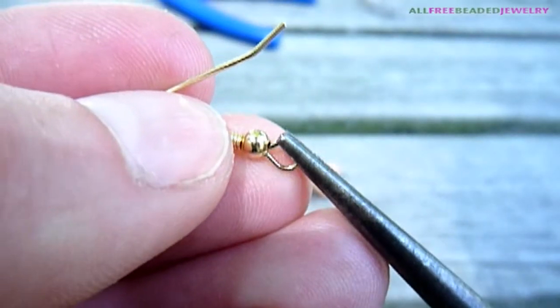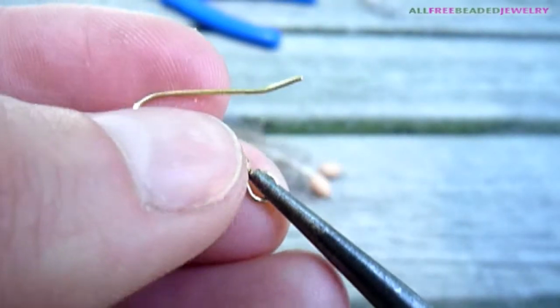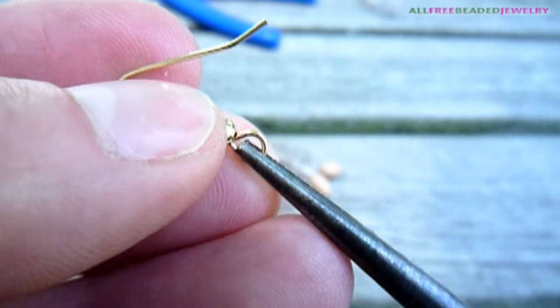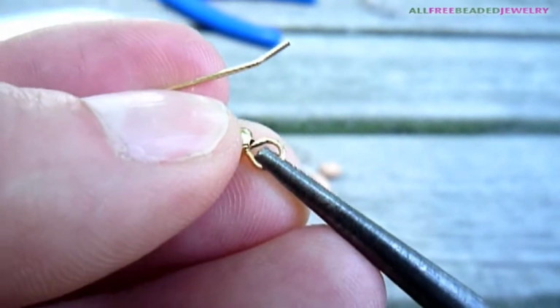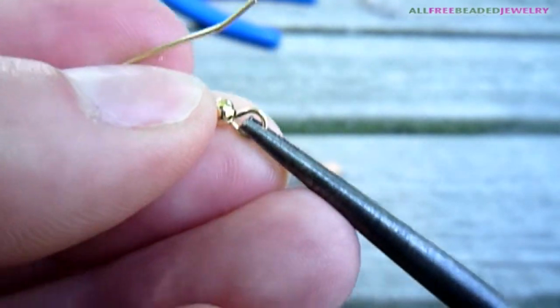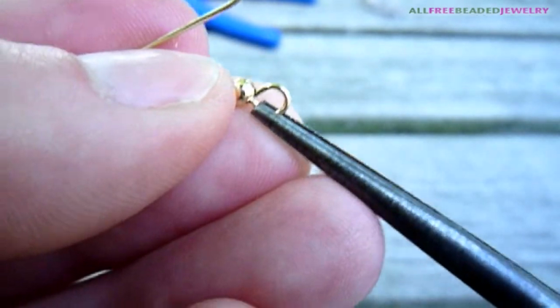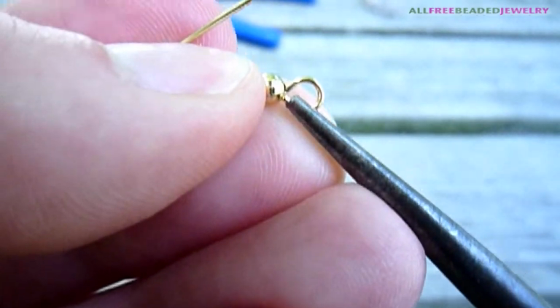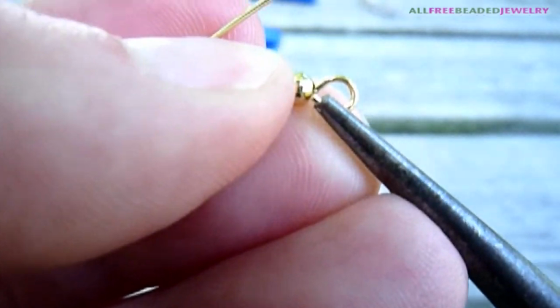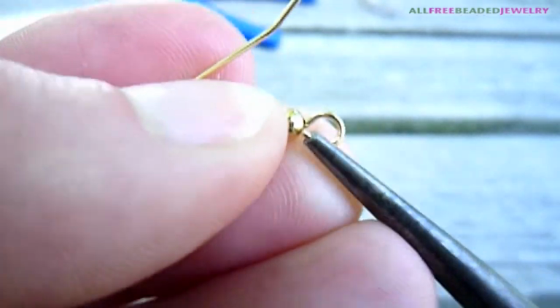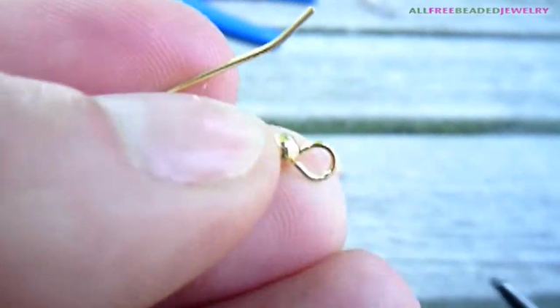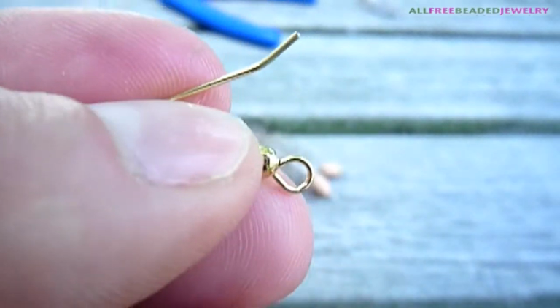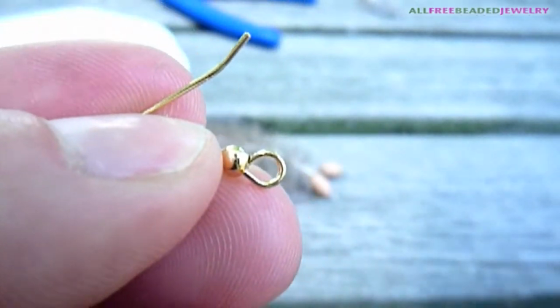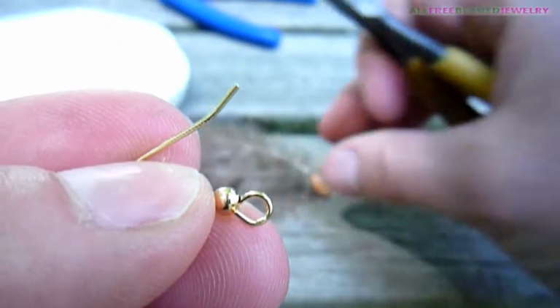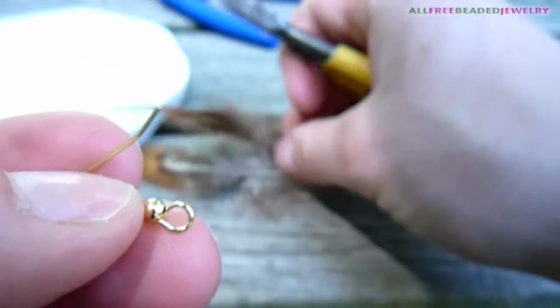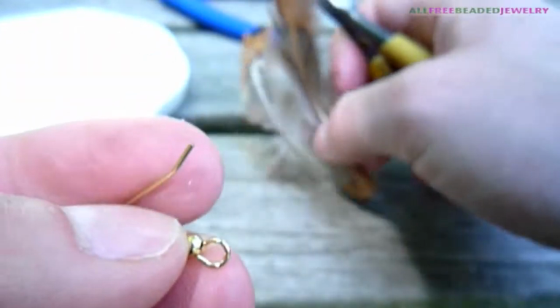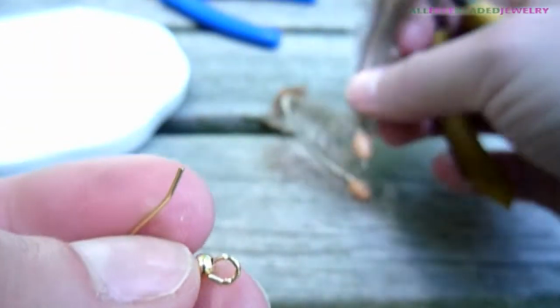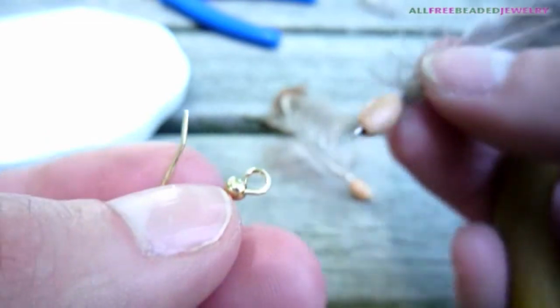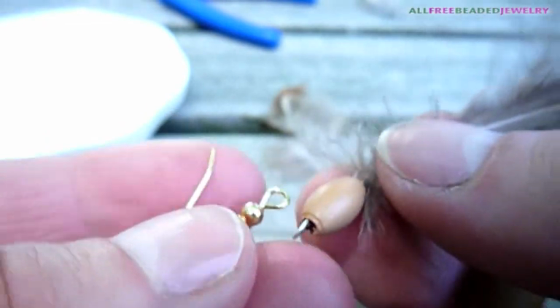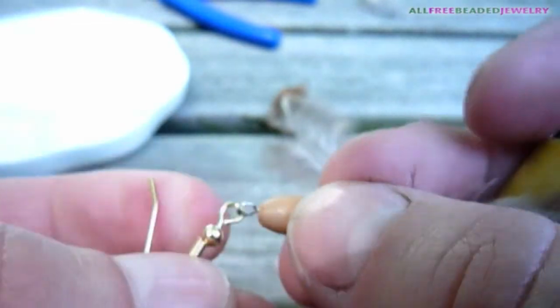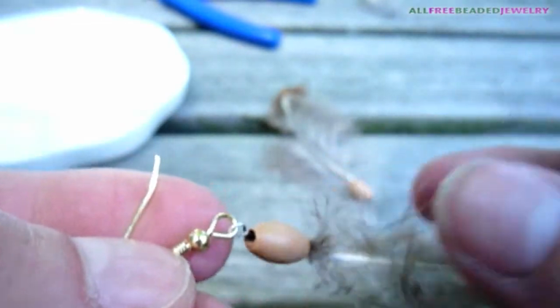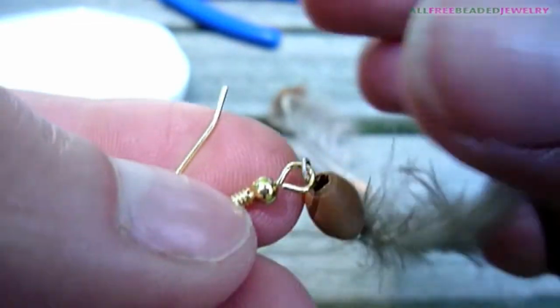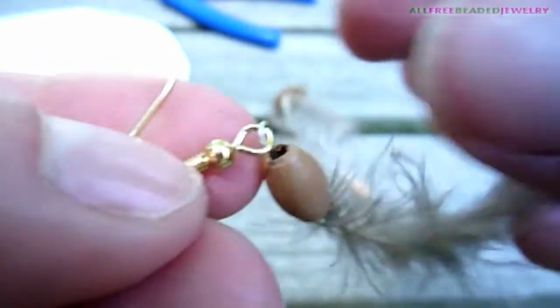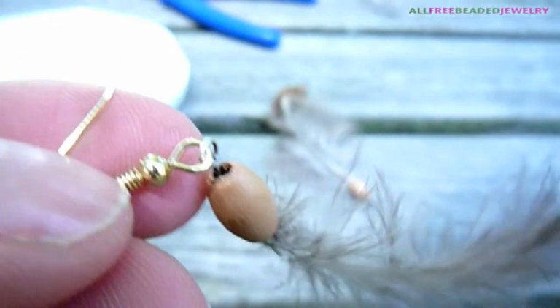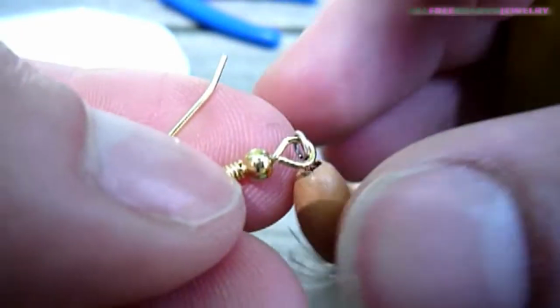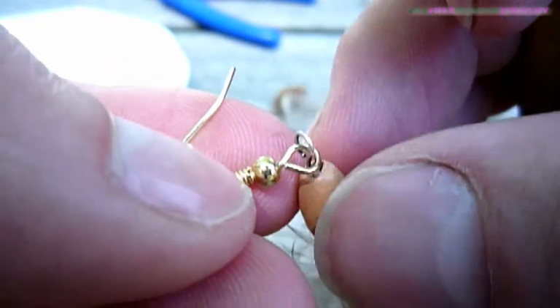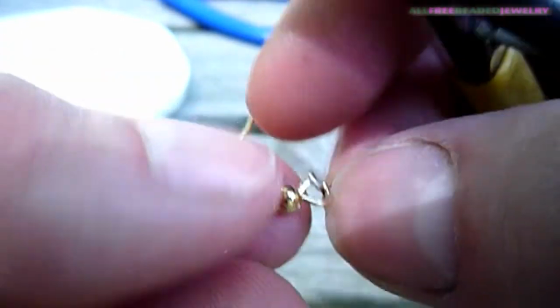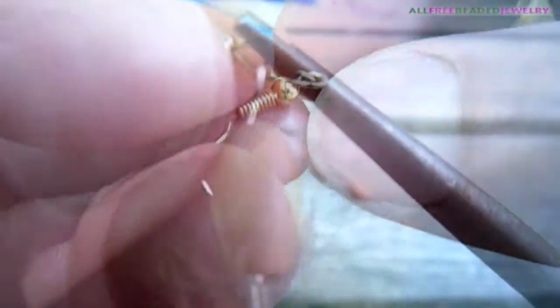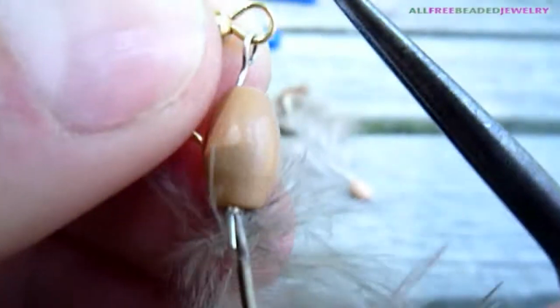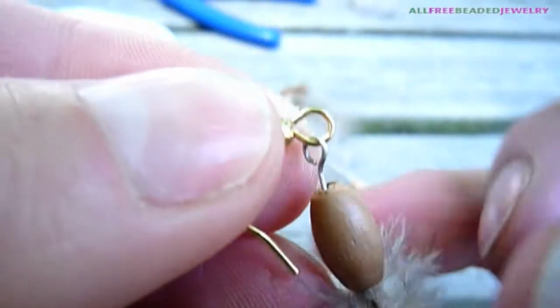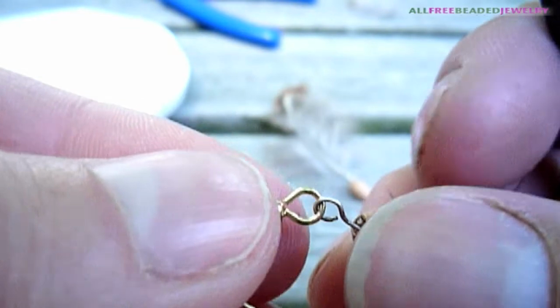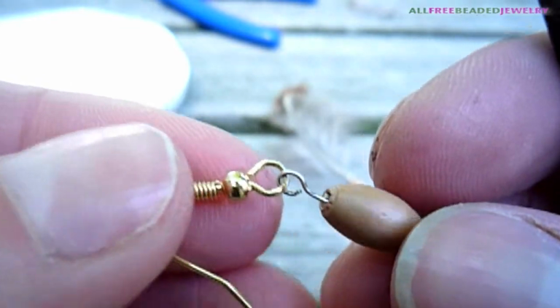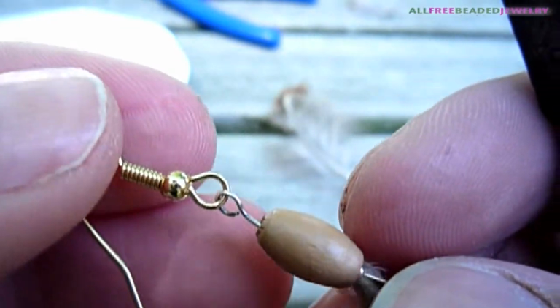Open the loop of an ear wire and attach a feather. Close the ear wire loop by bending it back and forth.